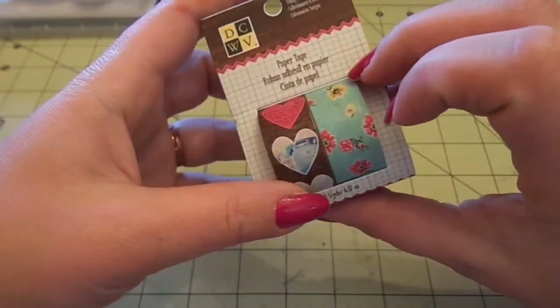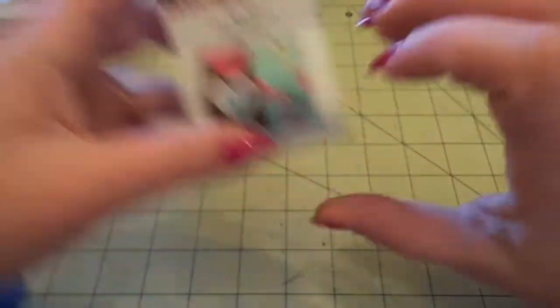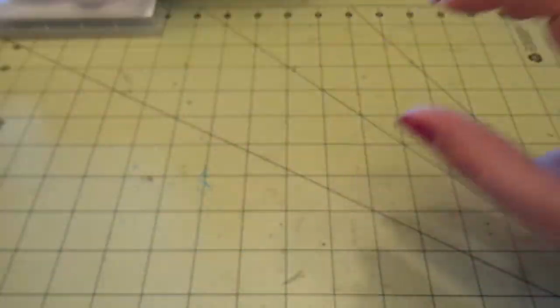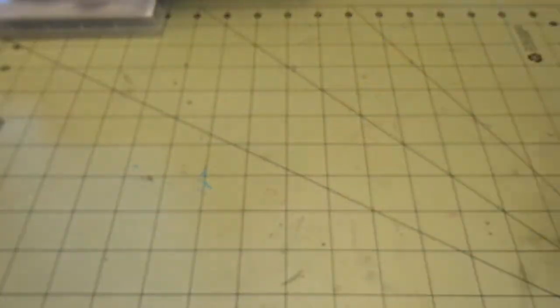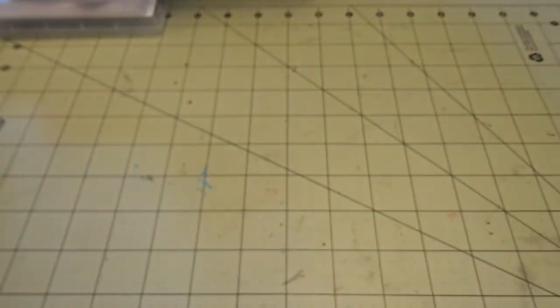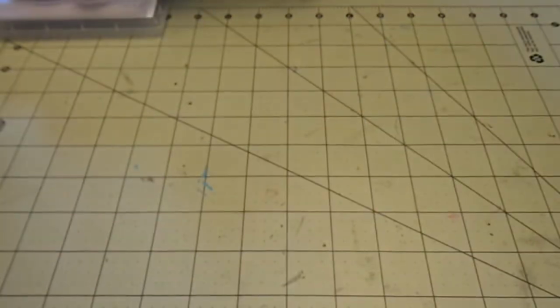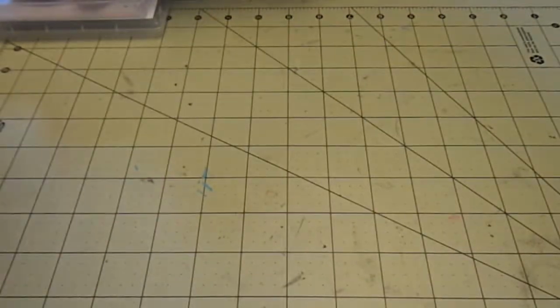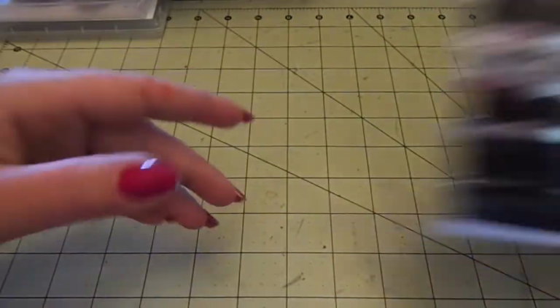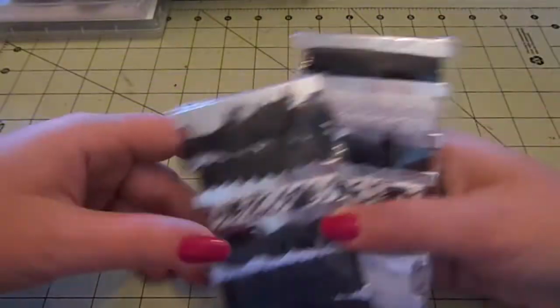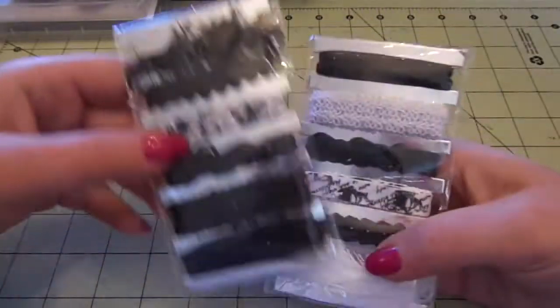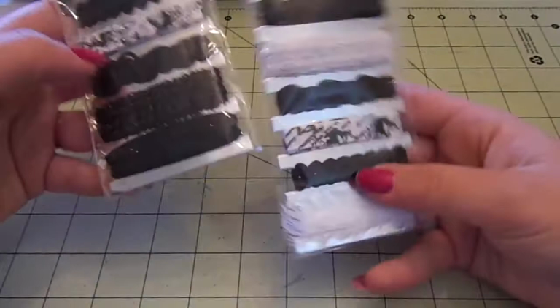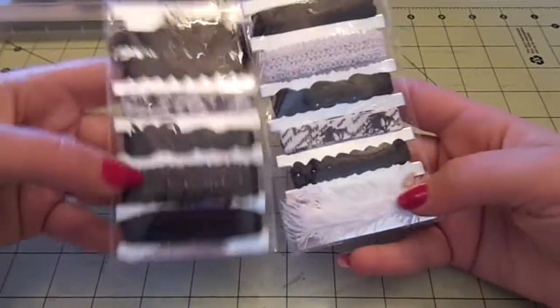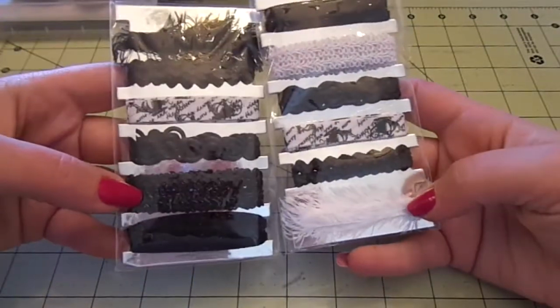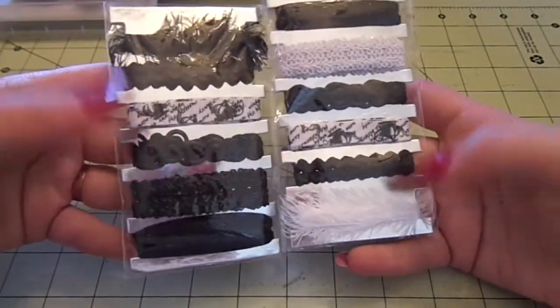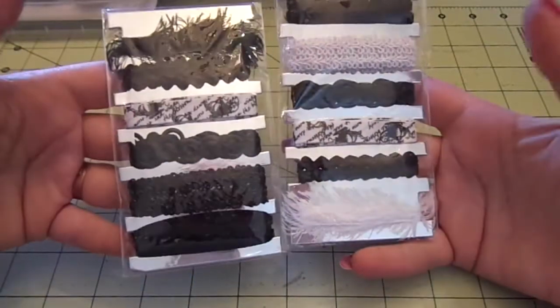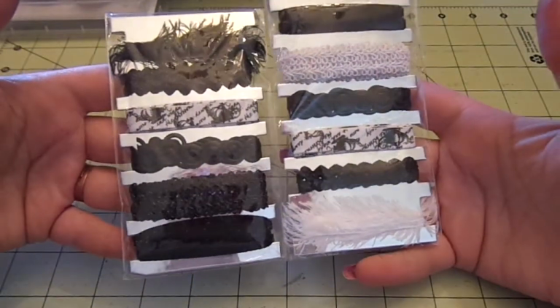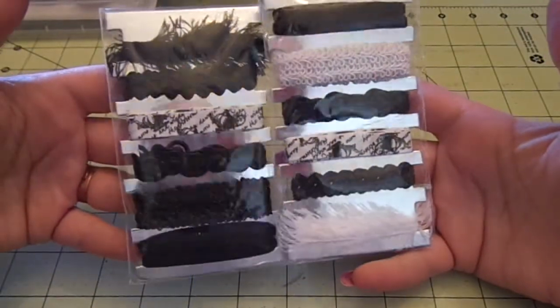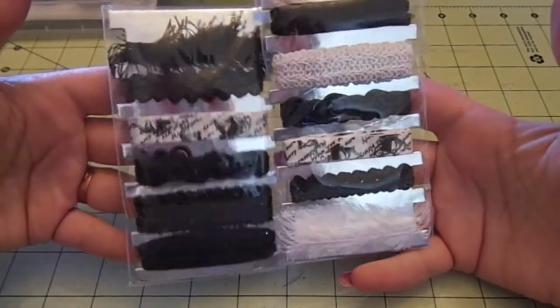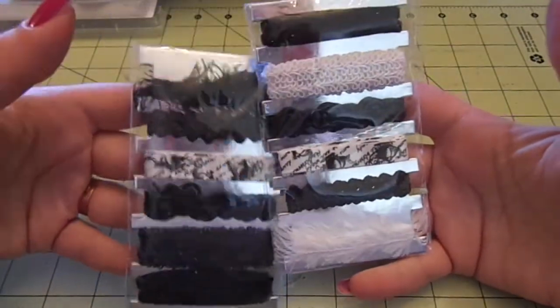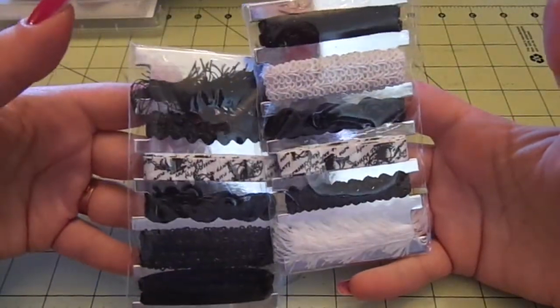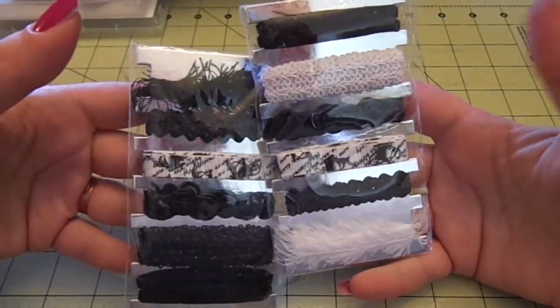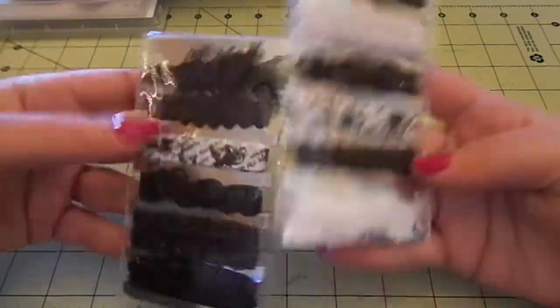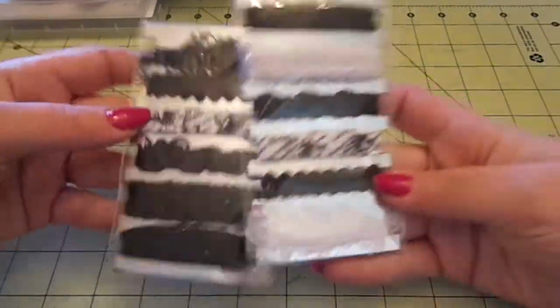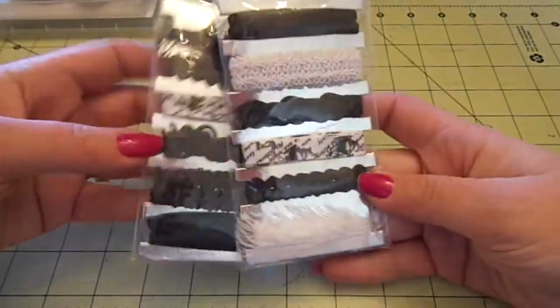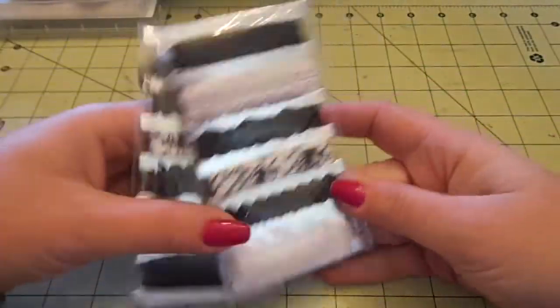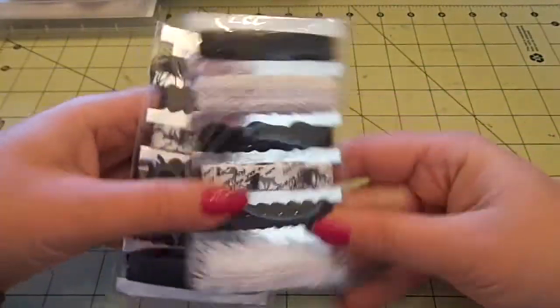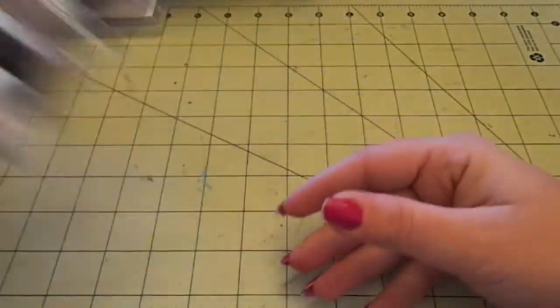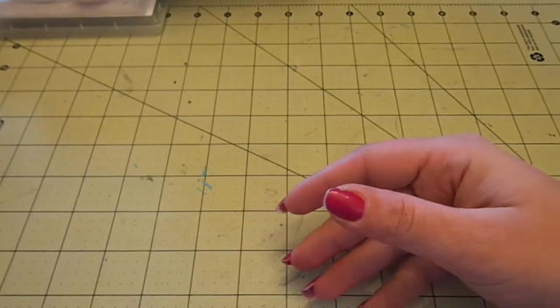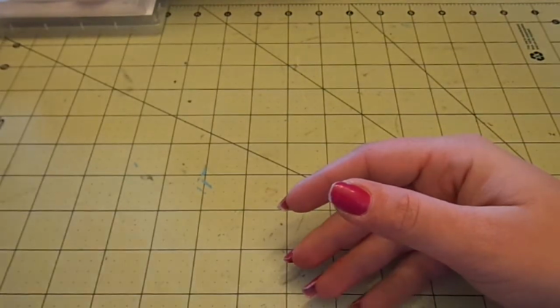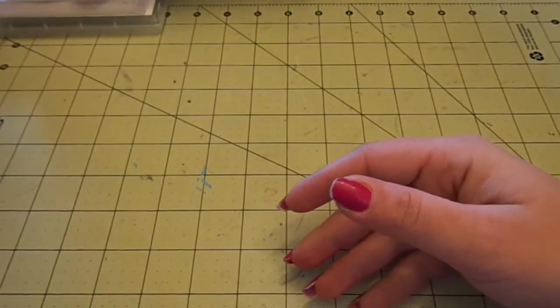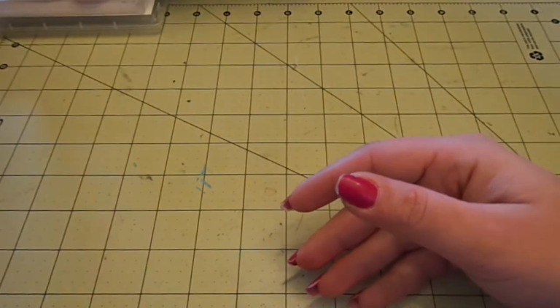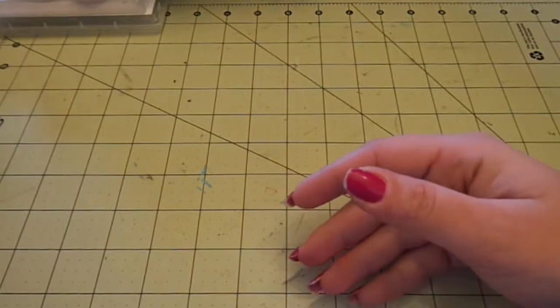Lastly I grabbed these from the 25-cent bin - they were clearanced down to 25 cents so I grabbed them. And that was it for Michaels. Phew!